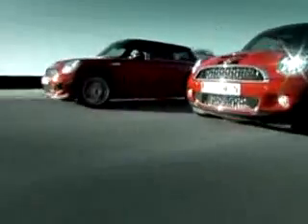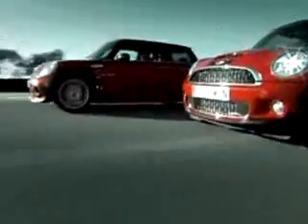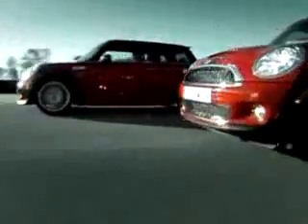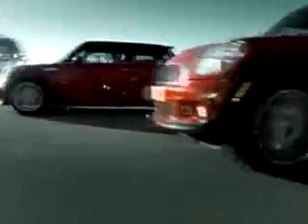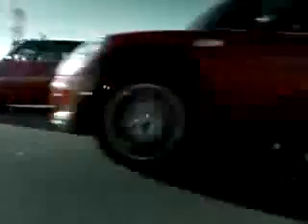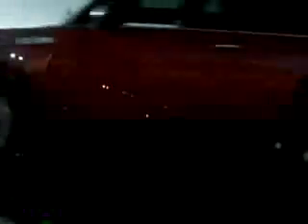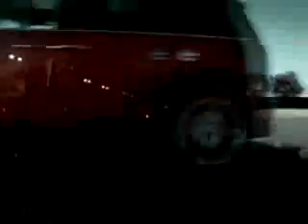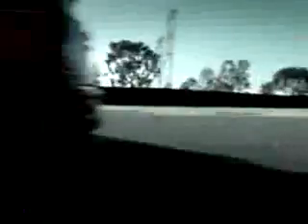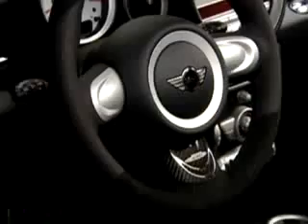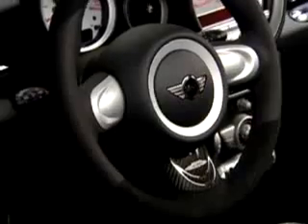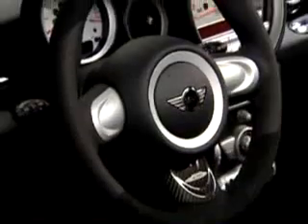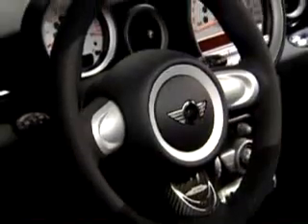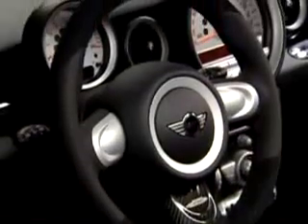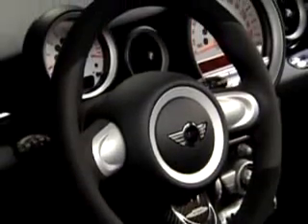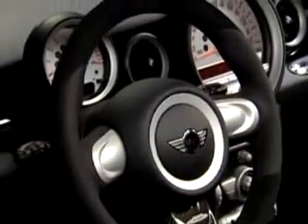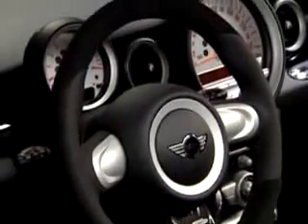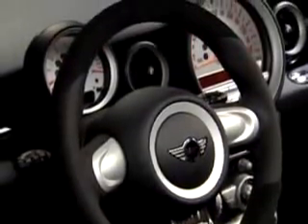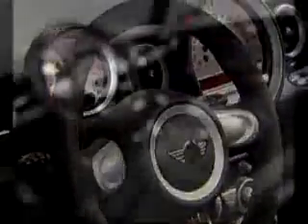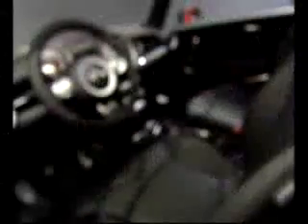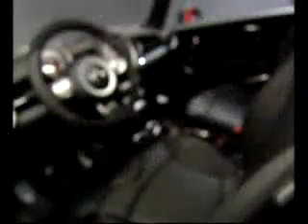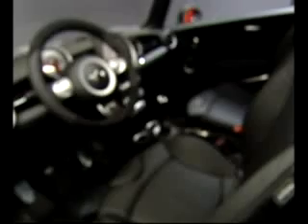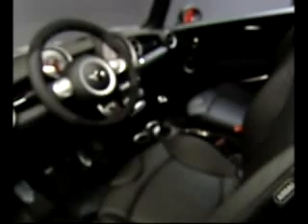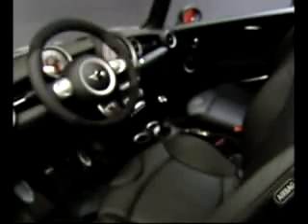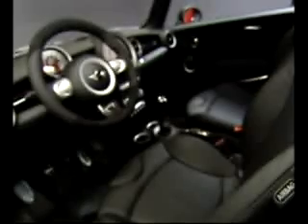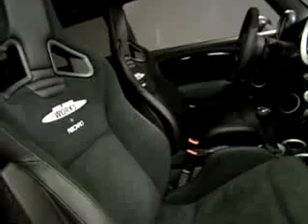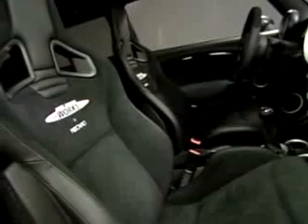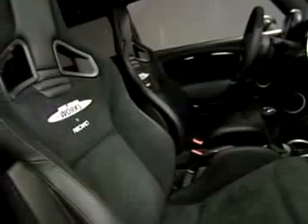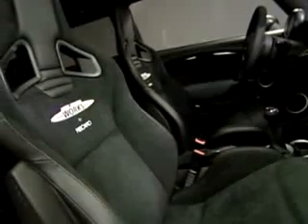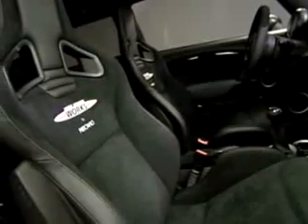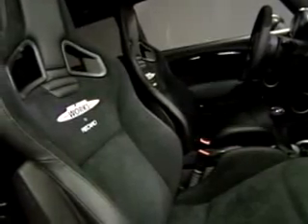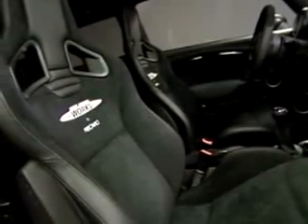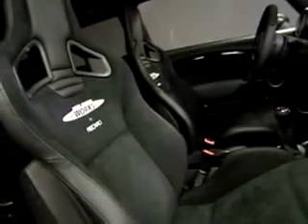Bigger brakes are part of the Works package, too. Inside, there's a new three-spoke steering wheel, revised instrument pack, sport seats, and Alcantara headliner.